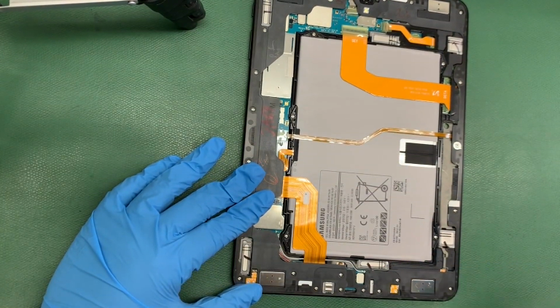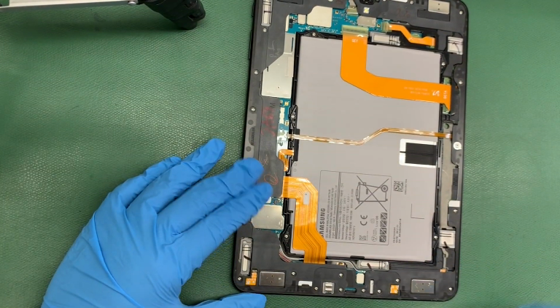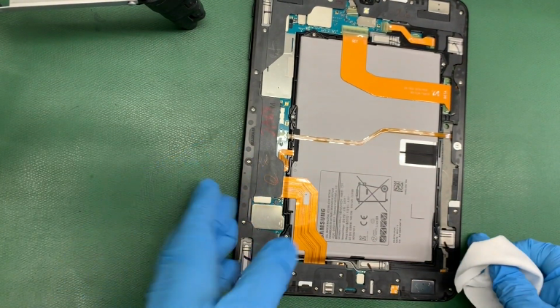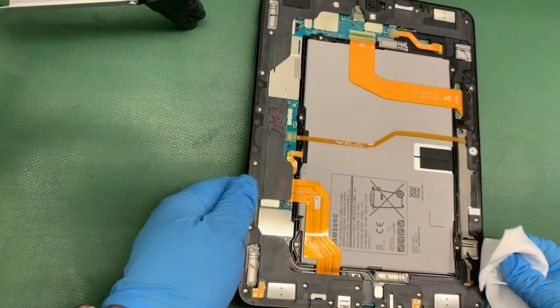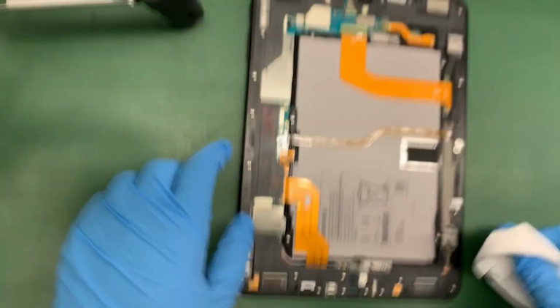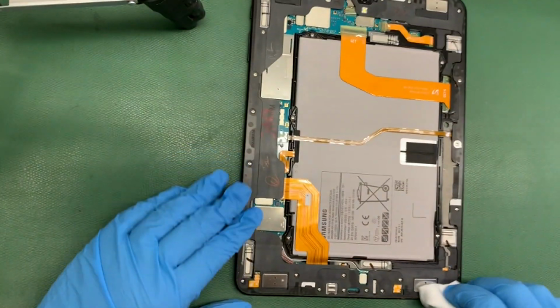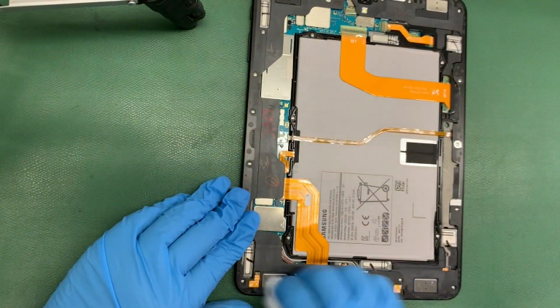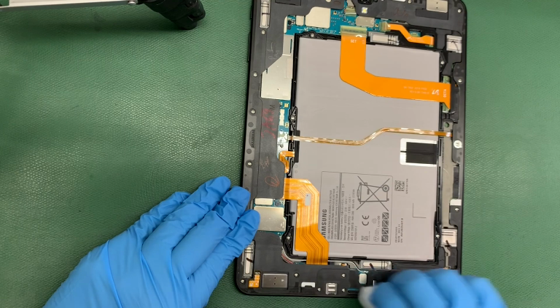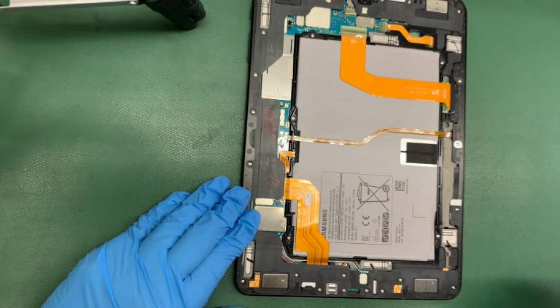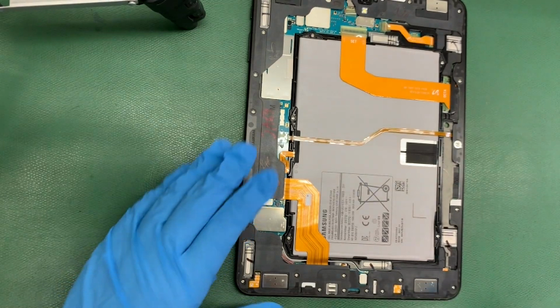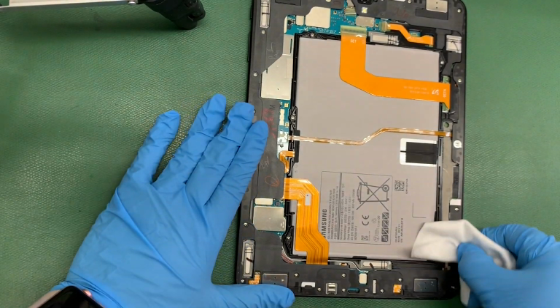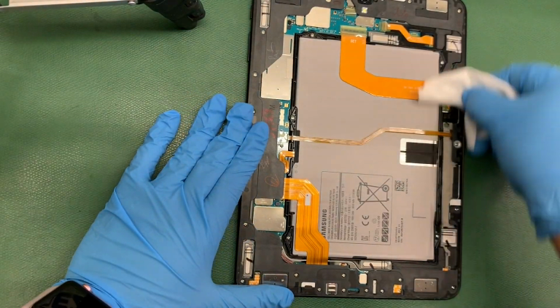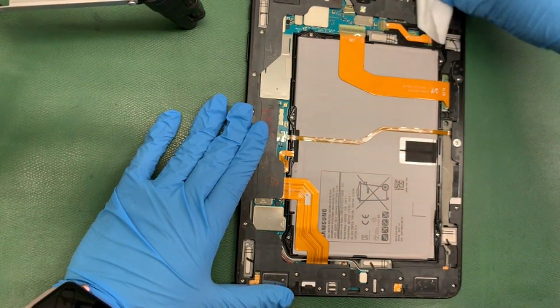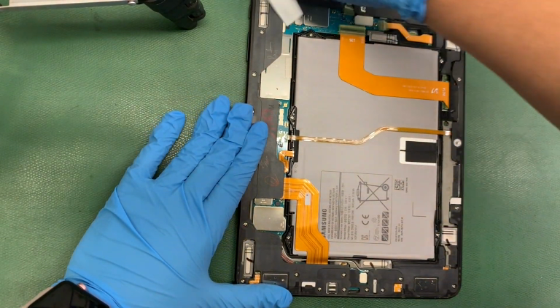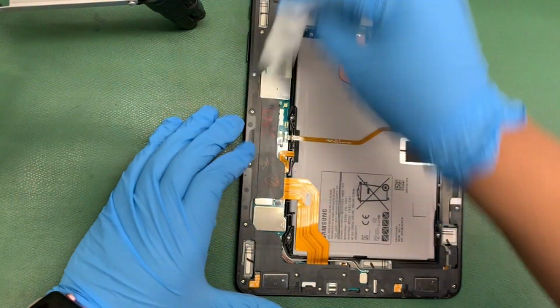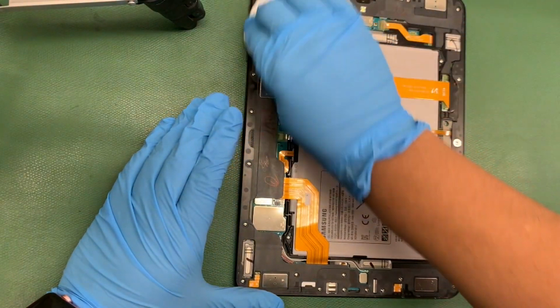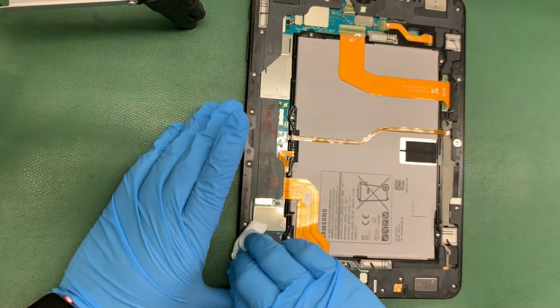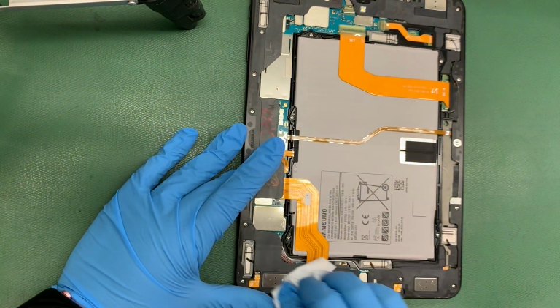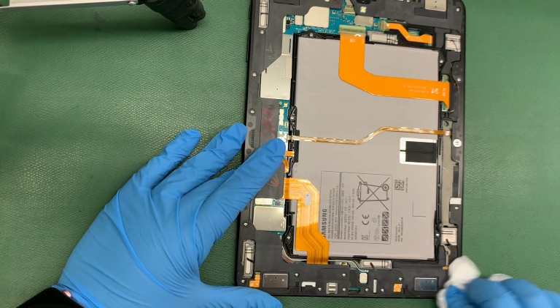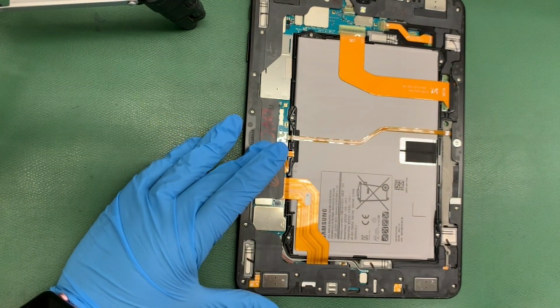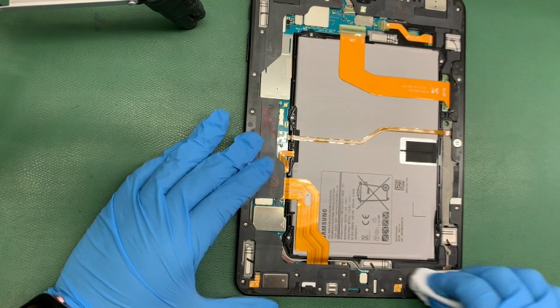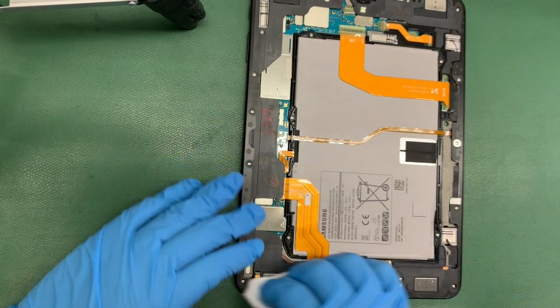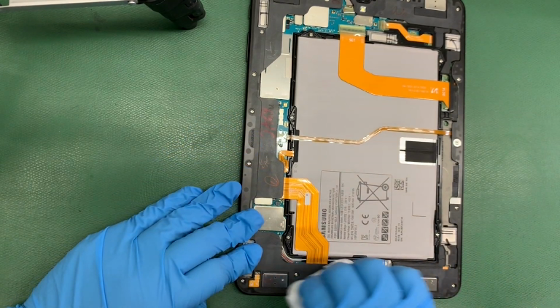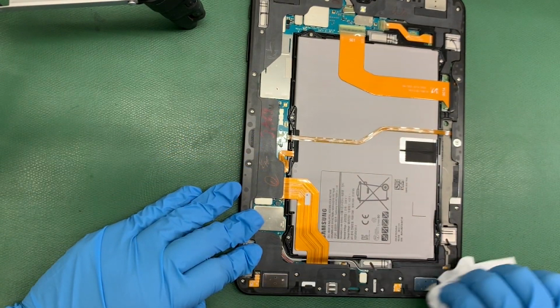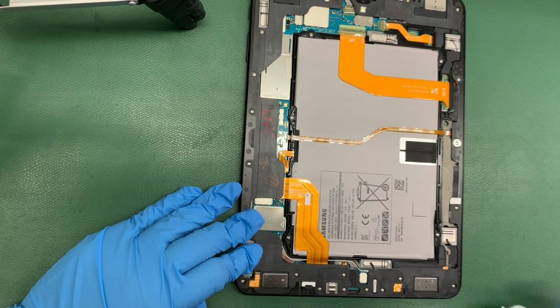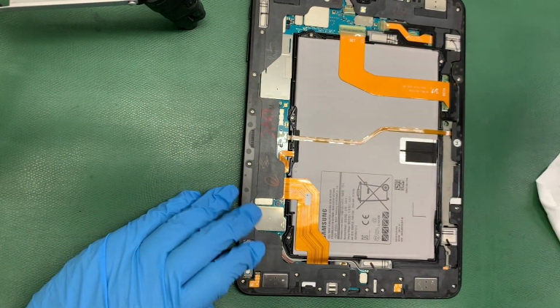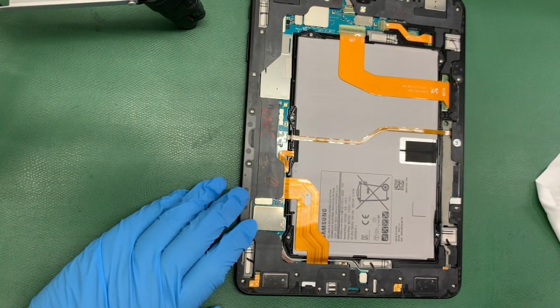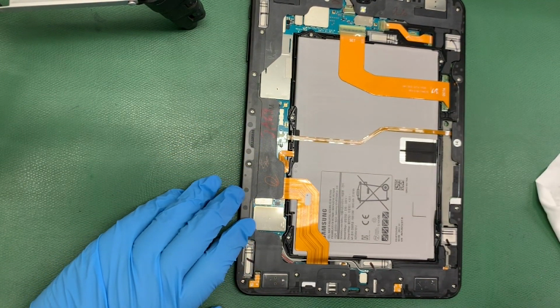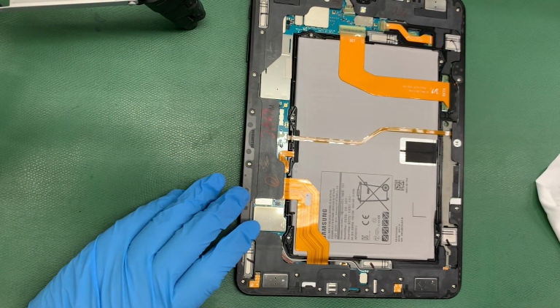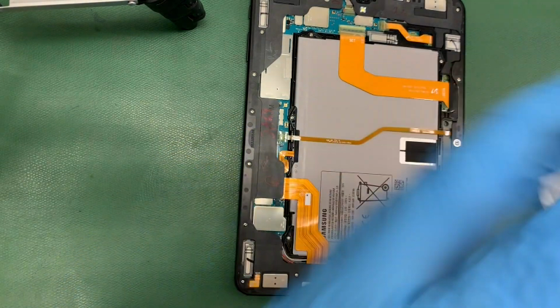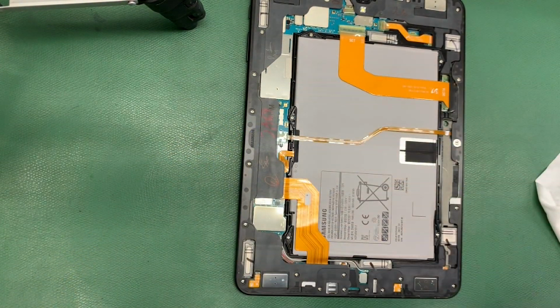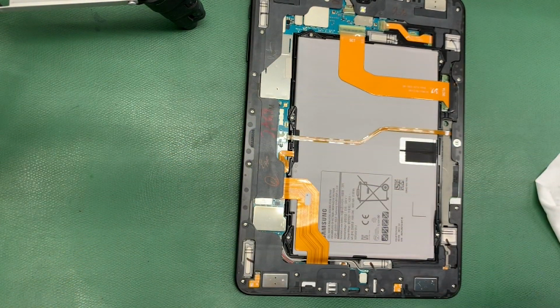Another reason why it's good to clean this properly is because if you leave any pieces of glass, the new back glass can crack. Un importante paso, ¿por qué le limpiamos todo bien allí? Es porque si no le limpian bien, cuando le pongan el vidrio nuevo, se puede quebrar.